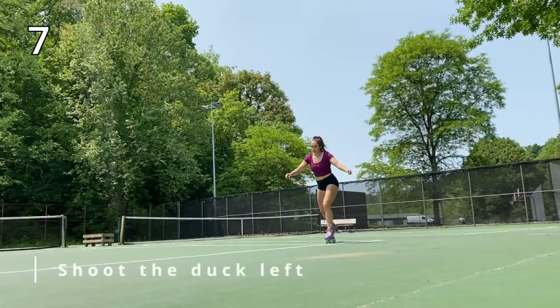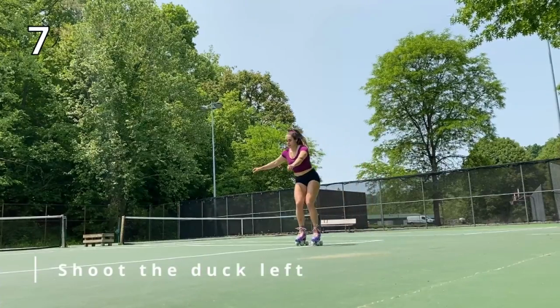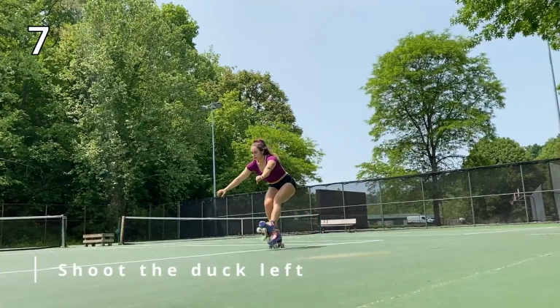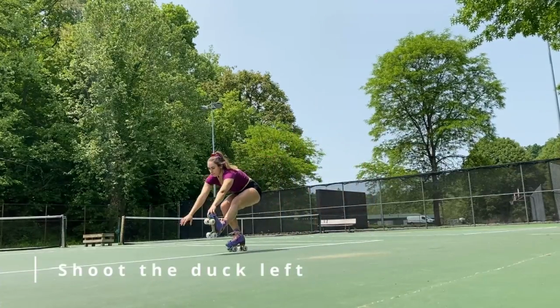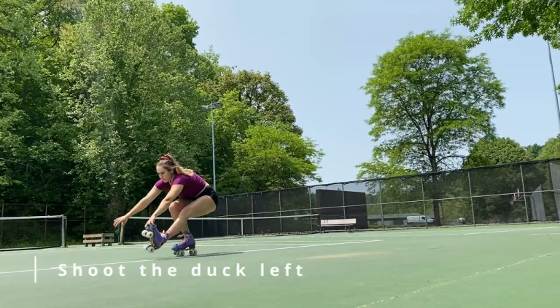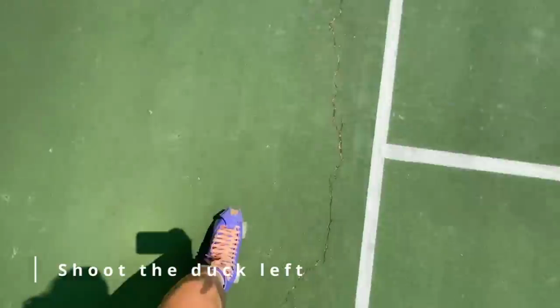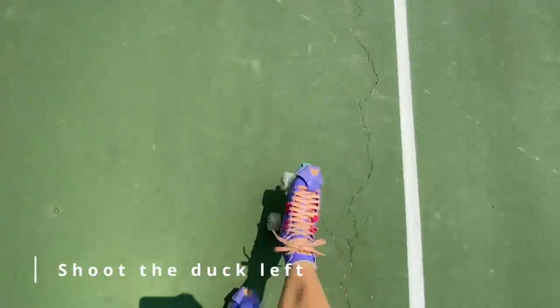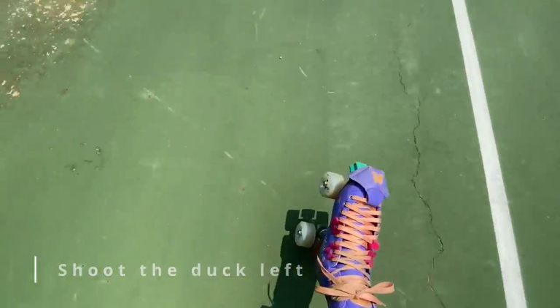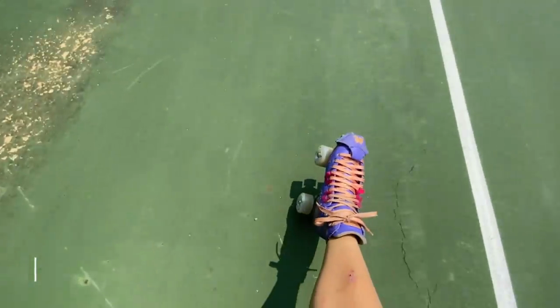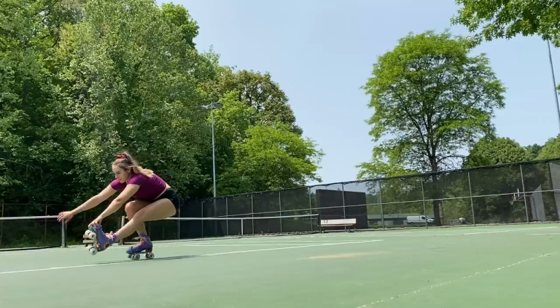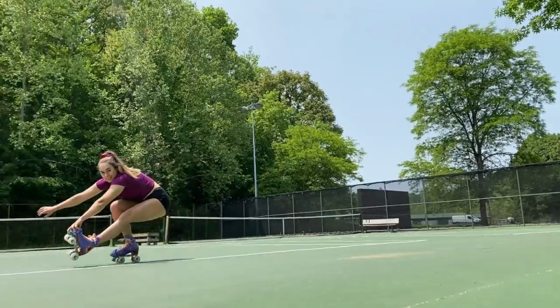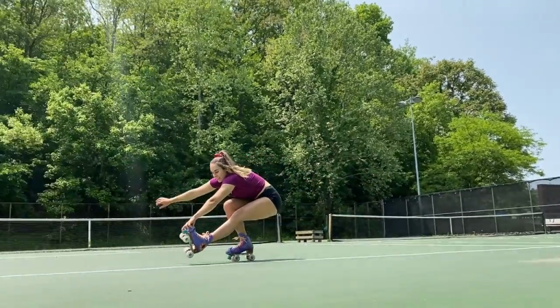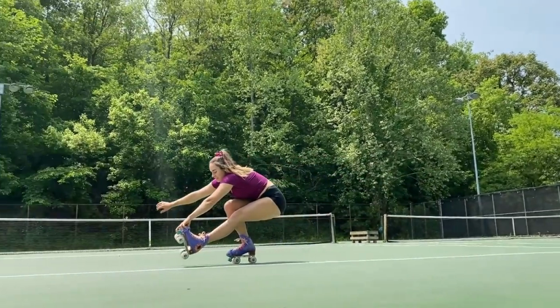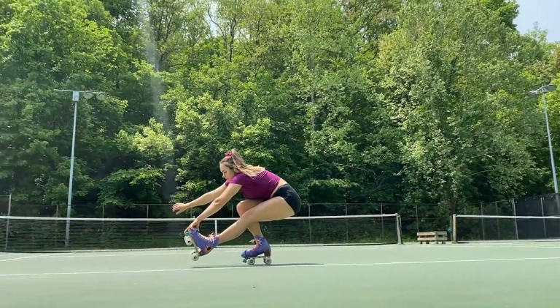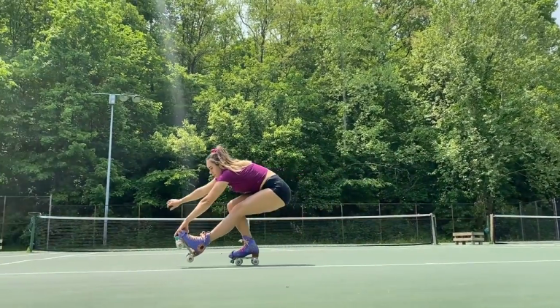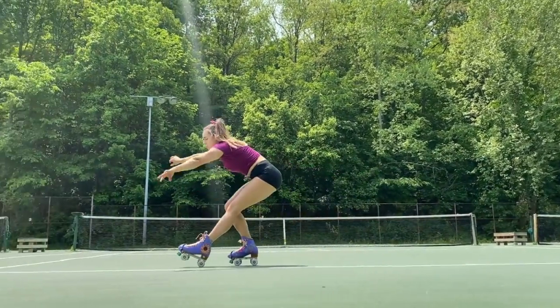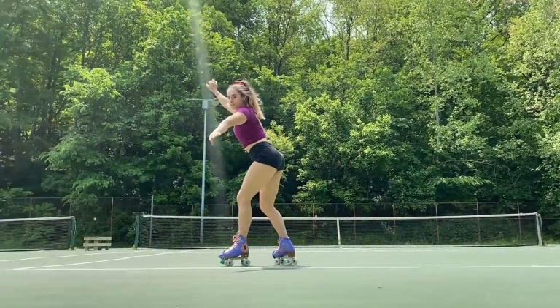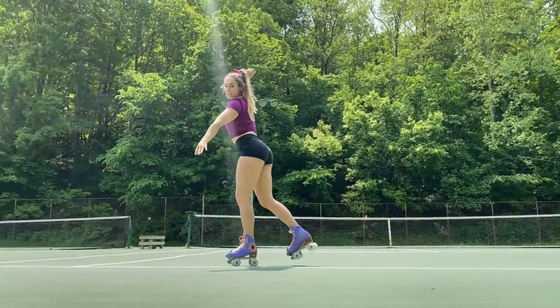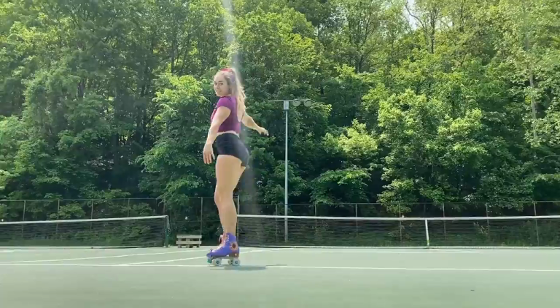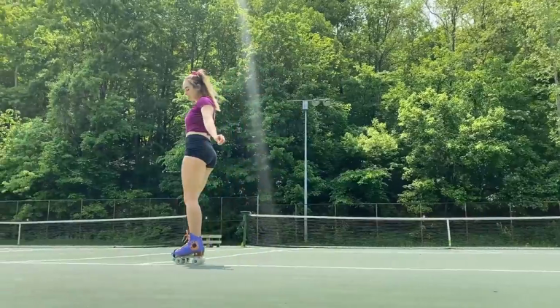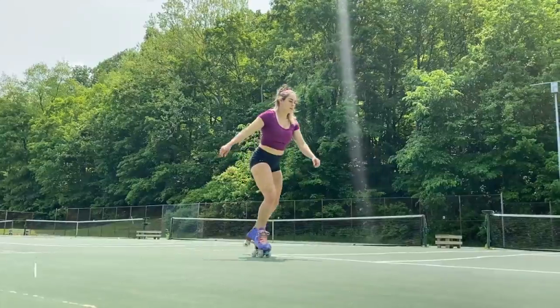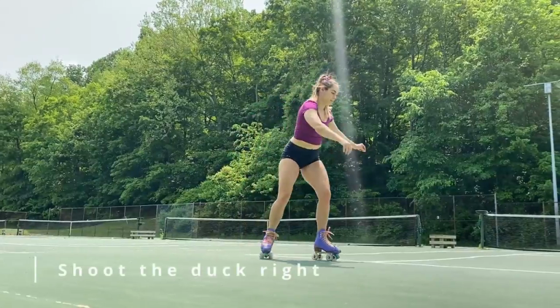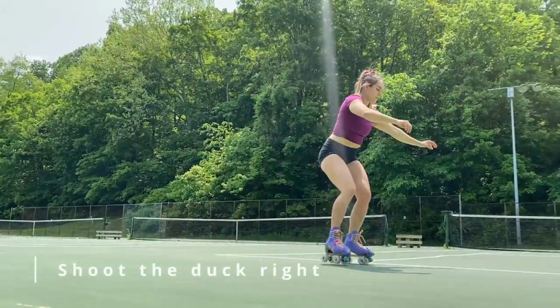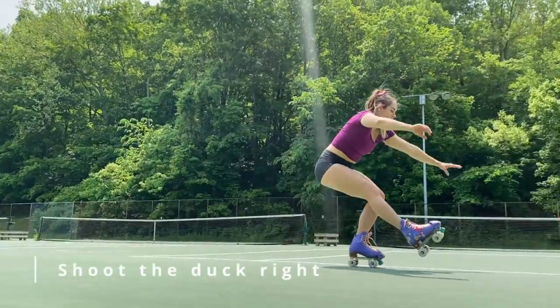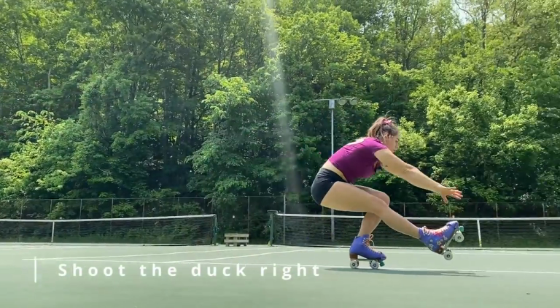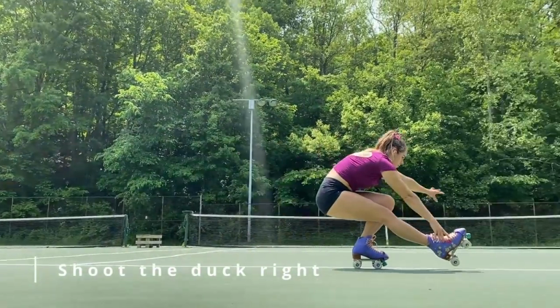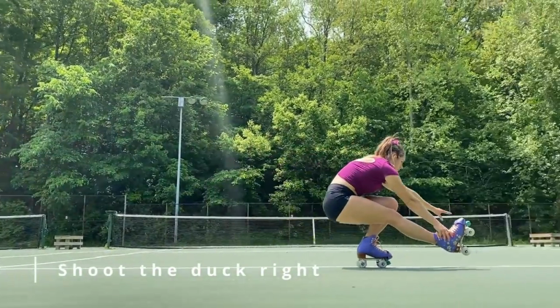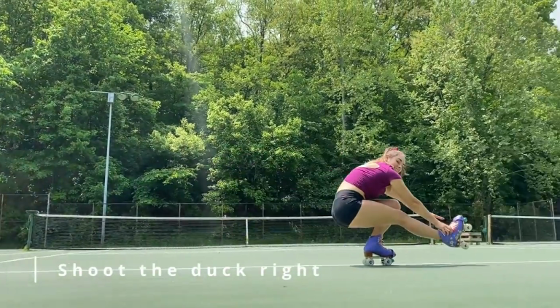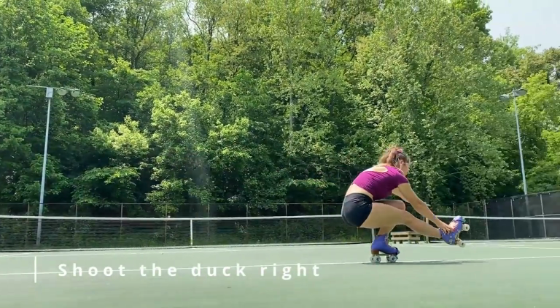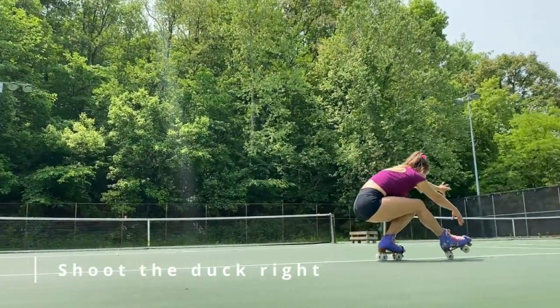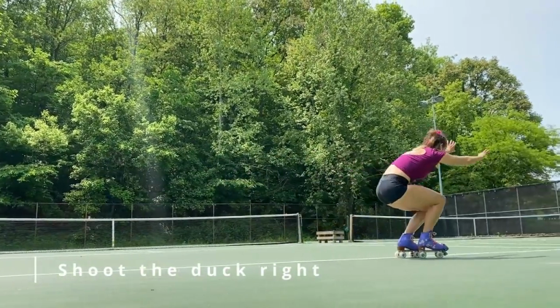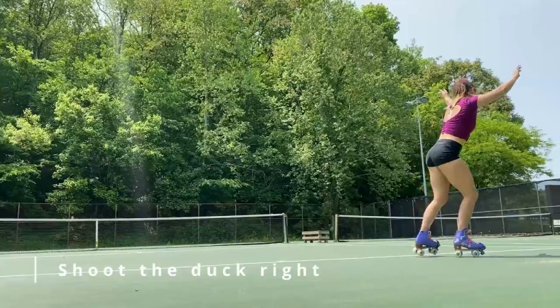Our next move is shoot the duck, first on our left foot then on our right foot. It's important to practice both sides so that we don't become uneven, but also so we are able to do skills on both sides just as well.